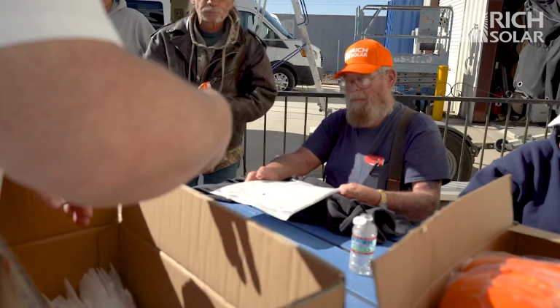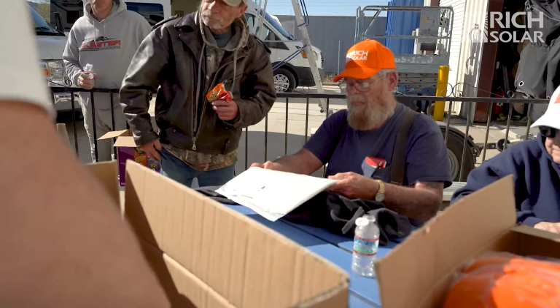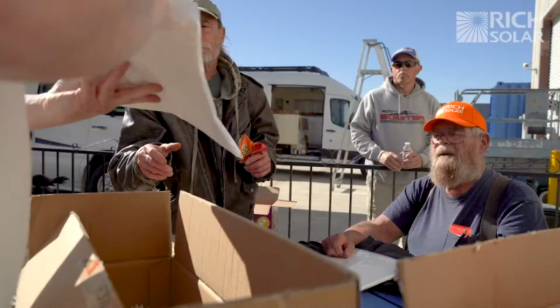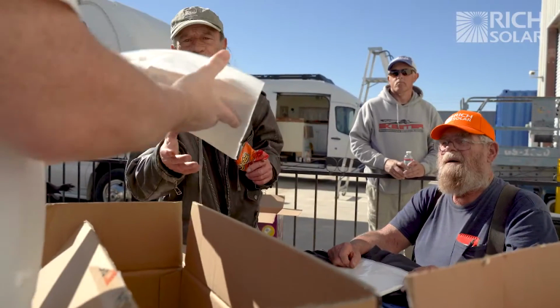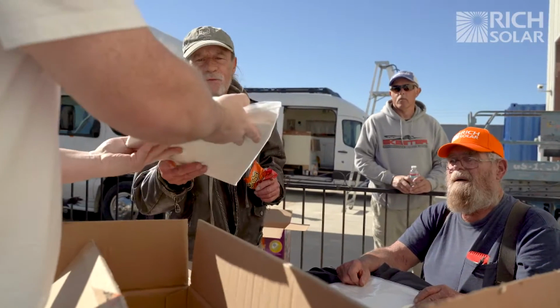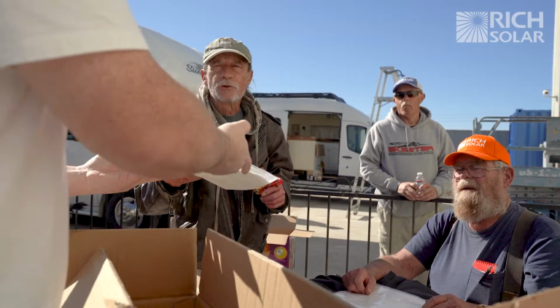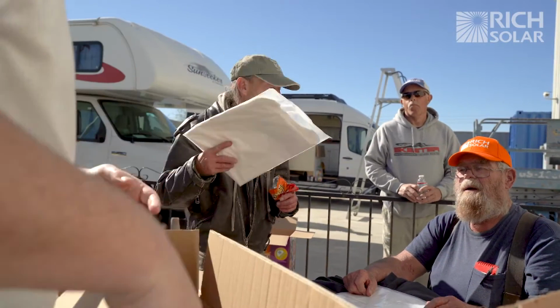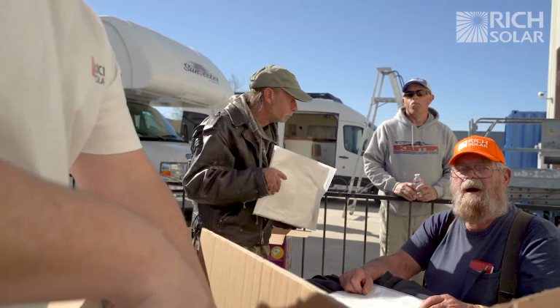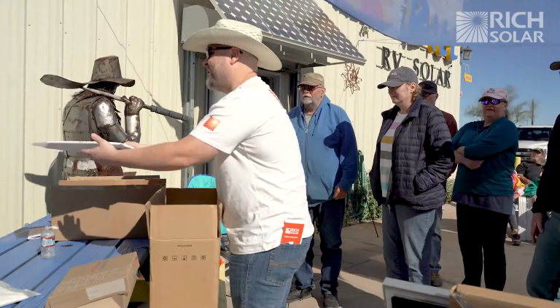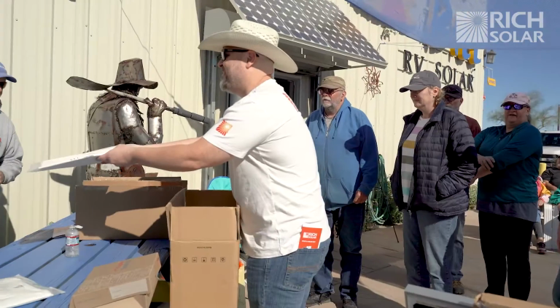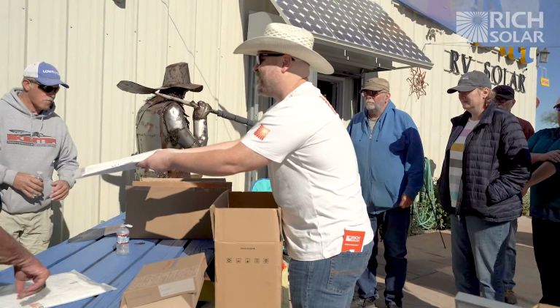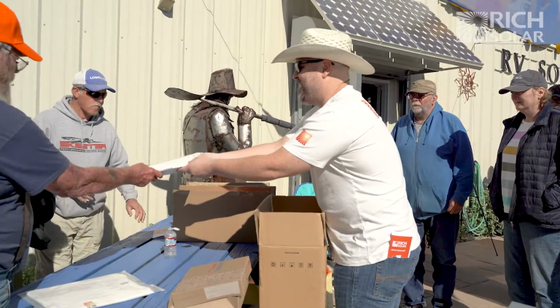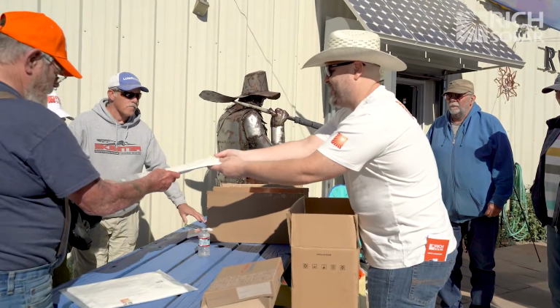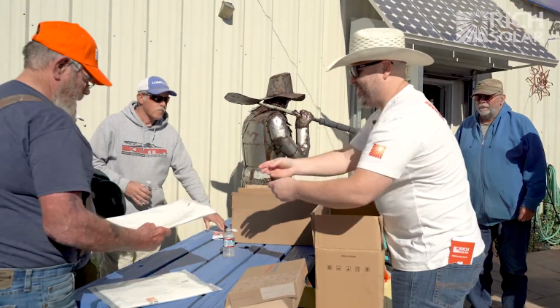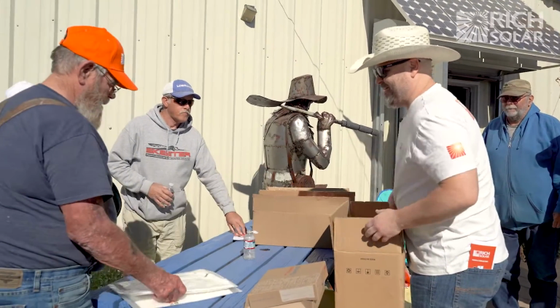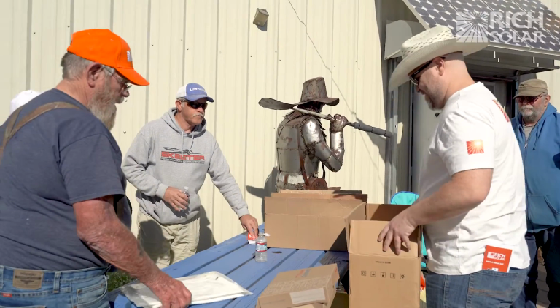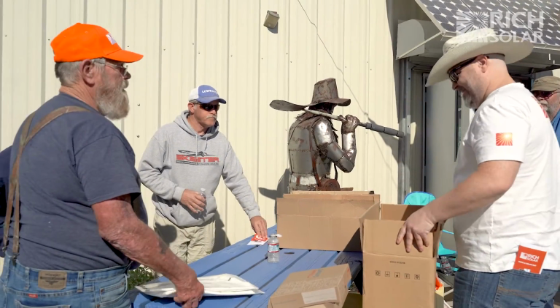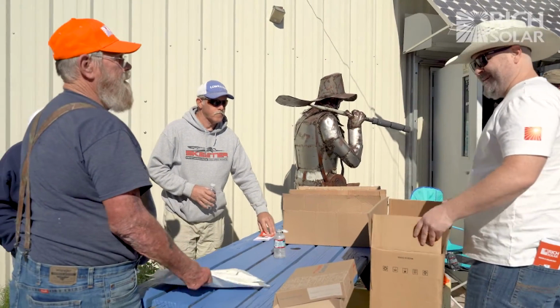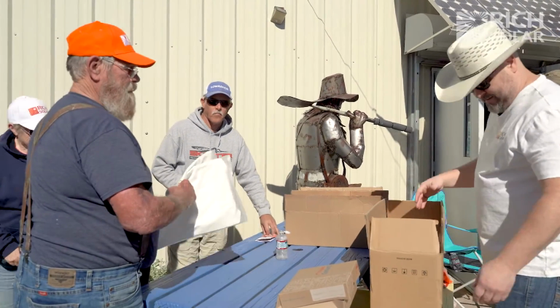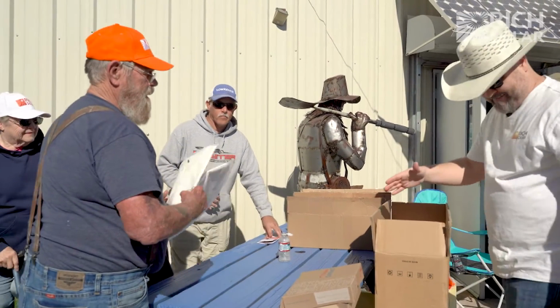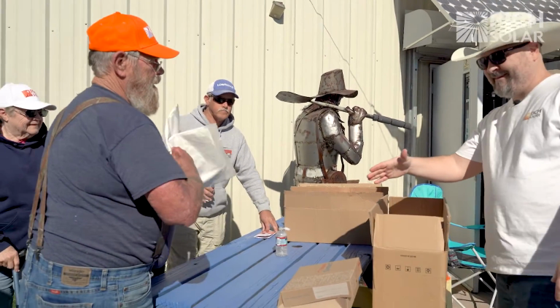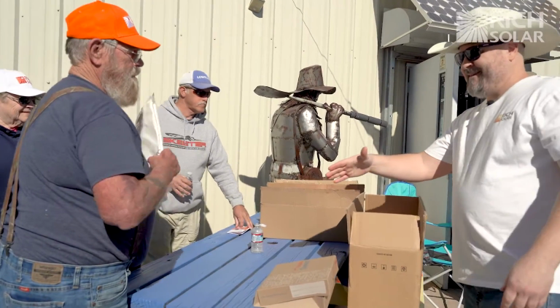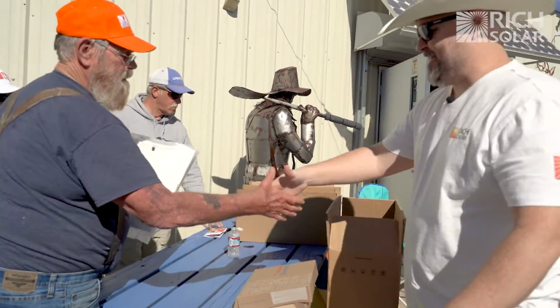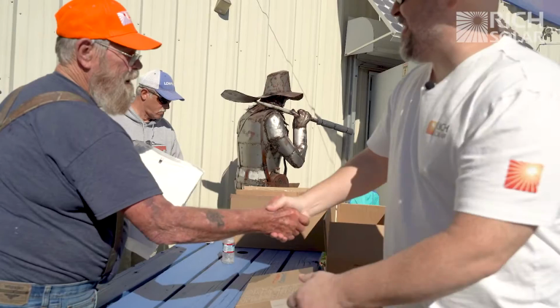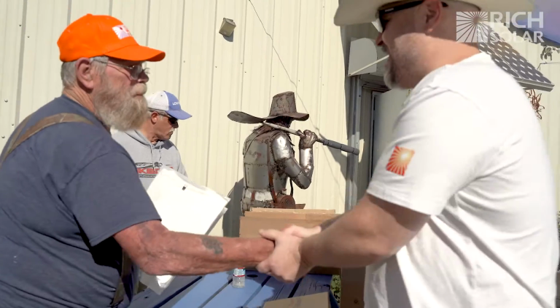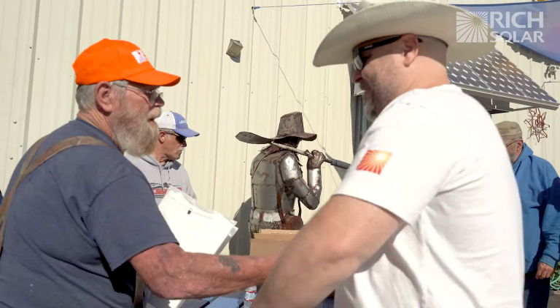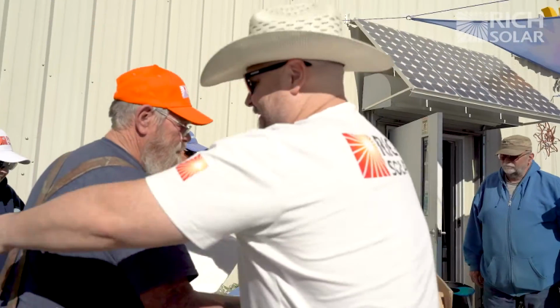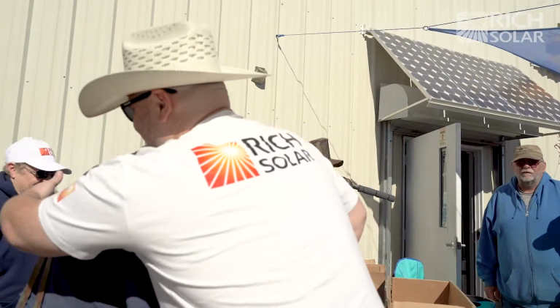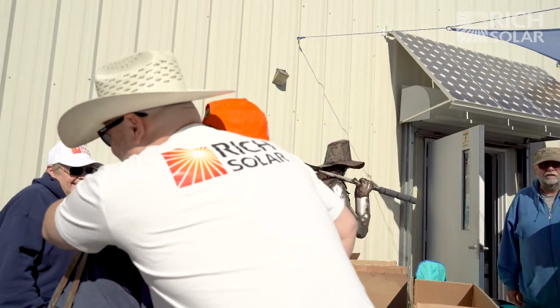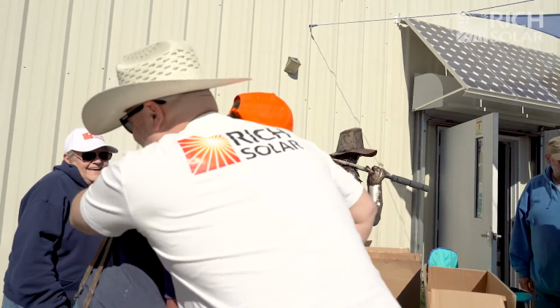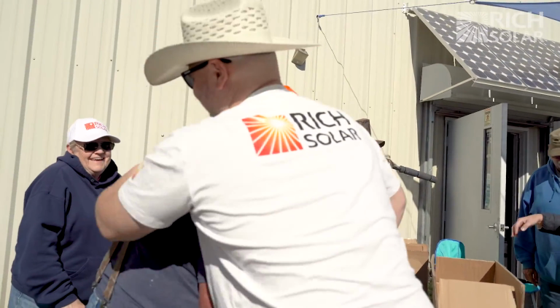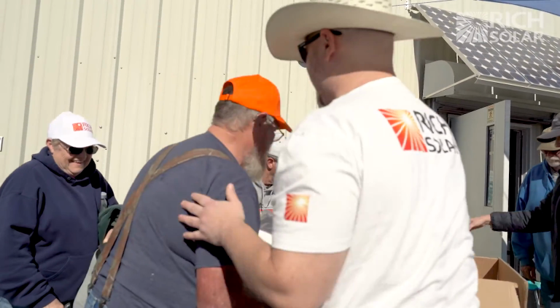Thank you, thank you — it's so good to meet you. Thank you for your service.